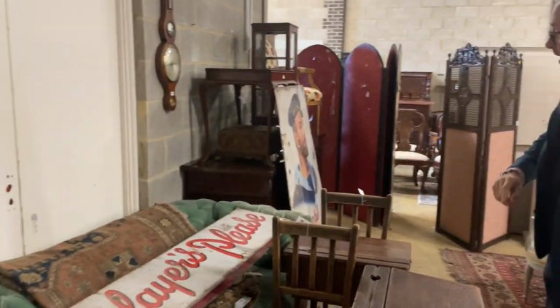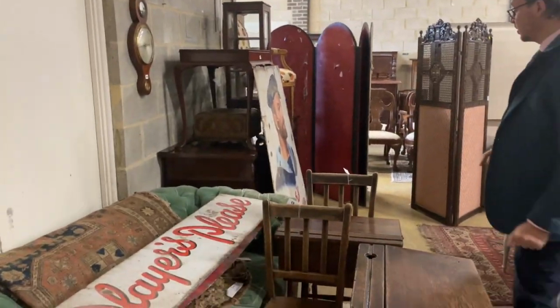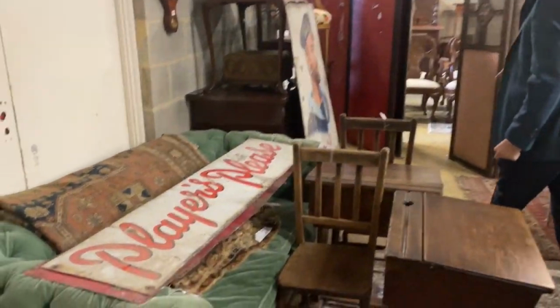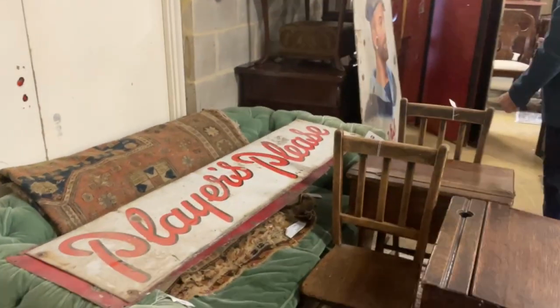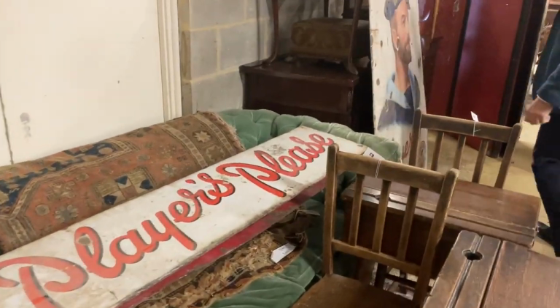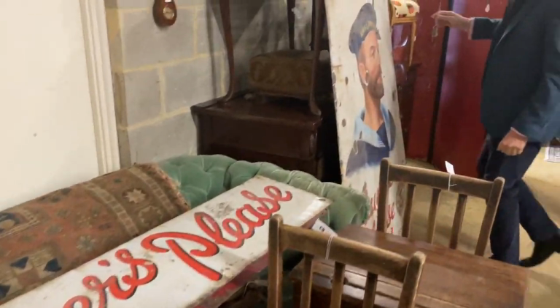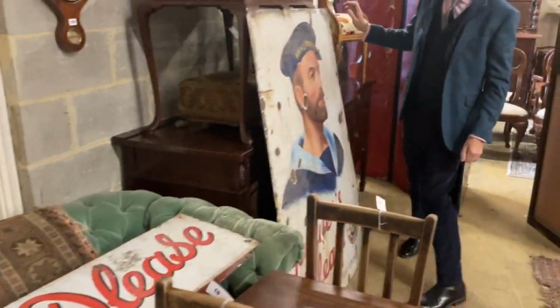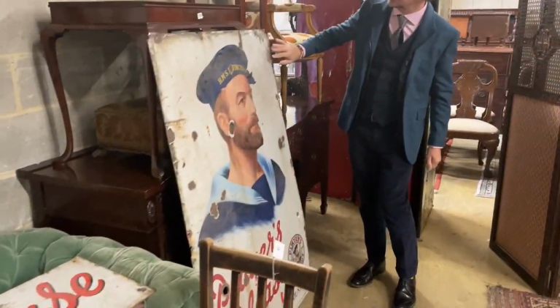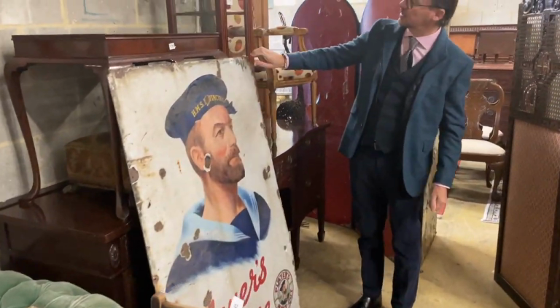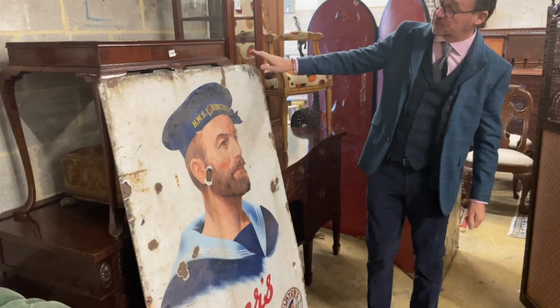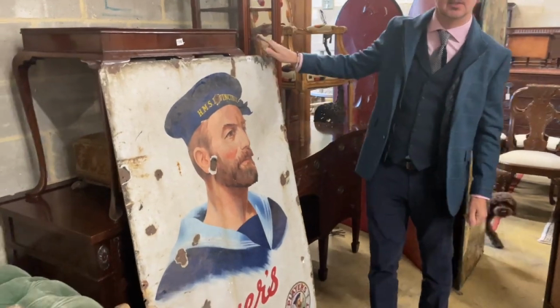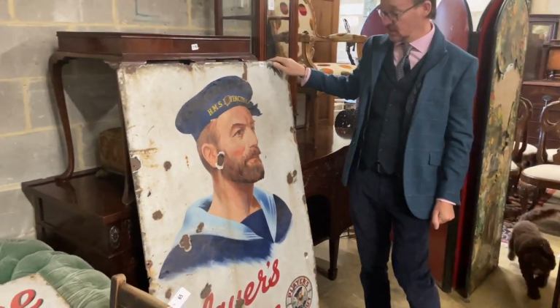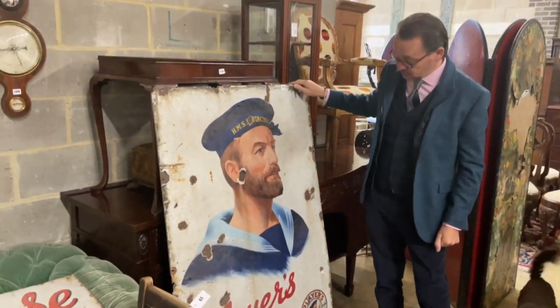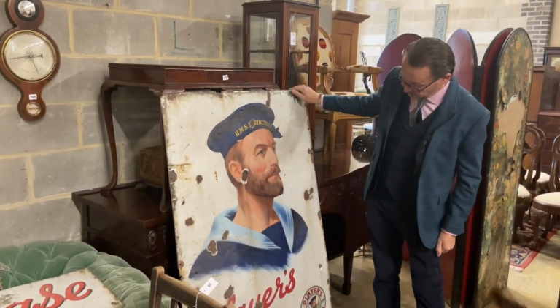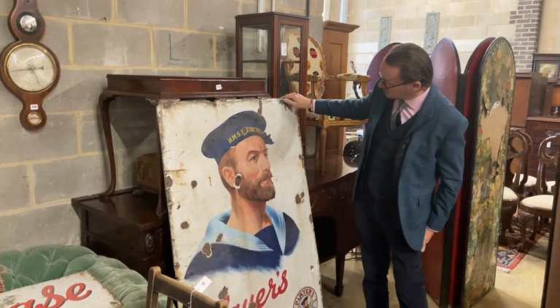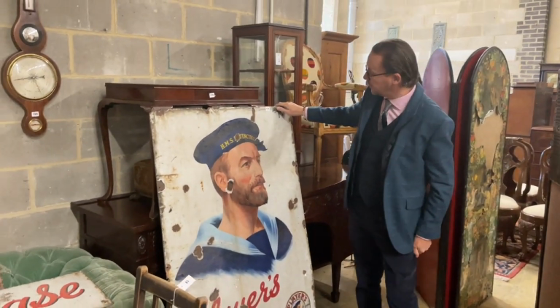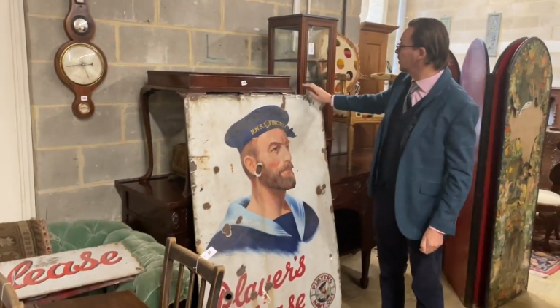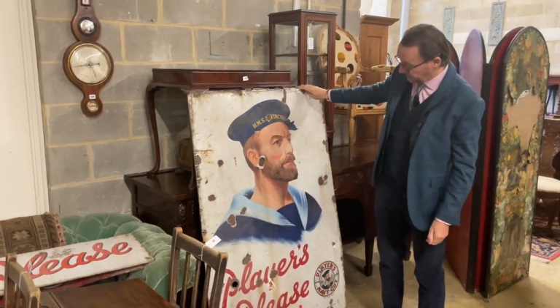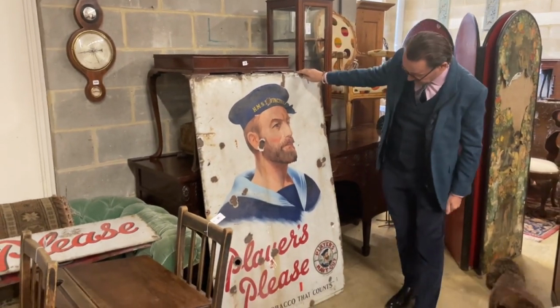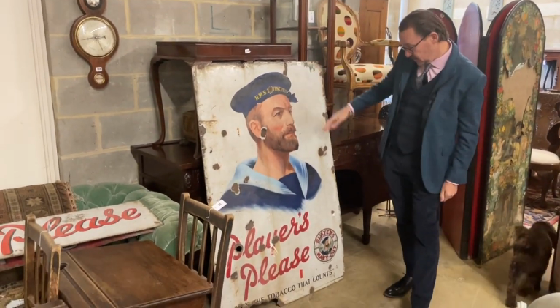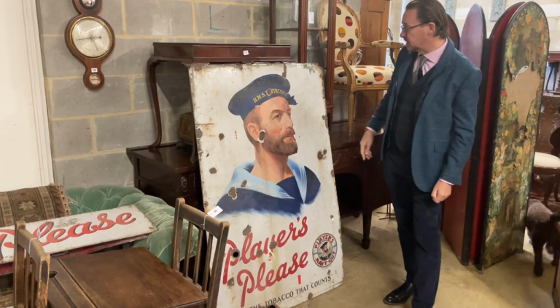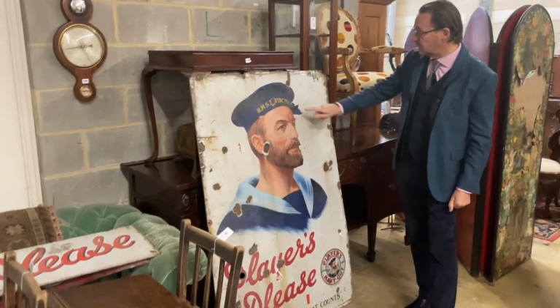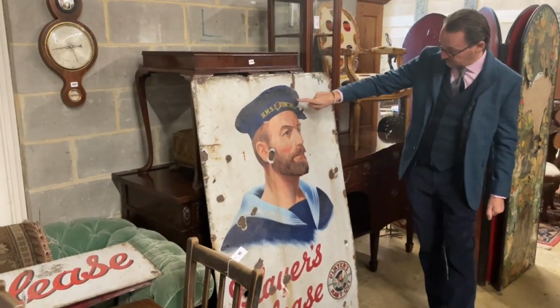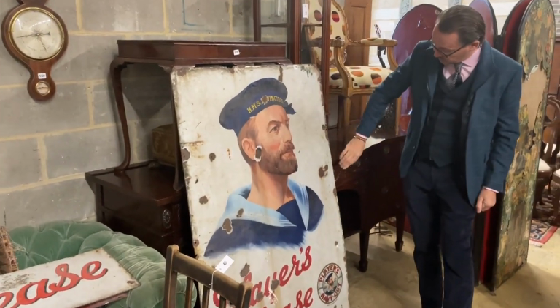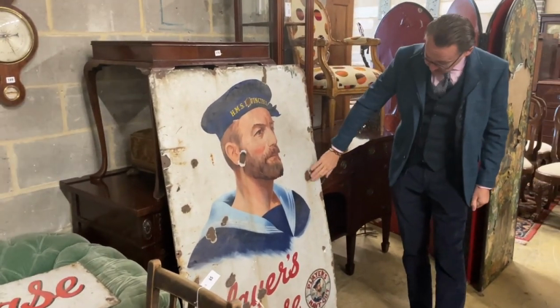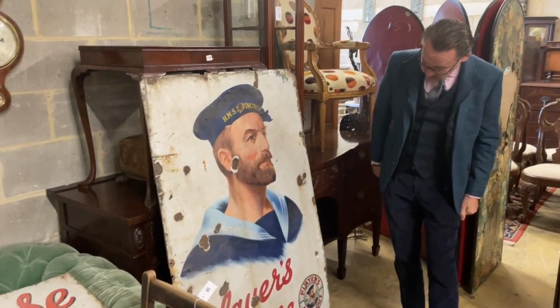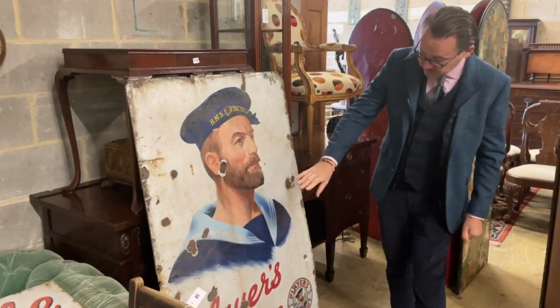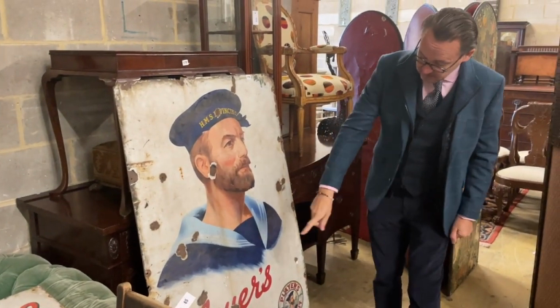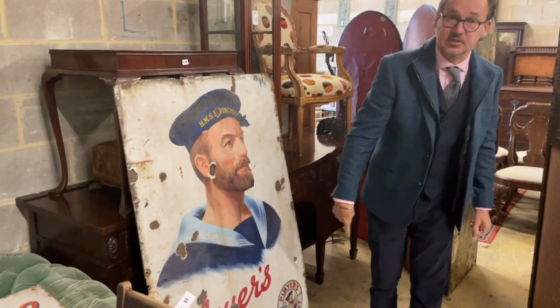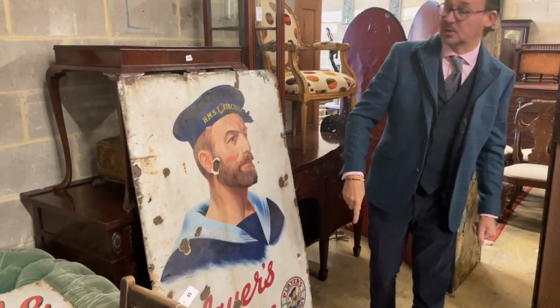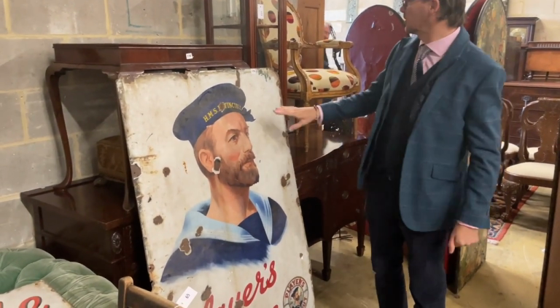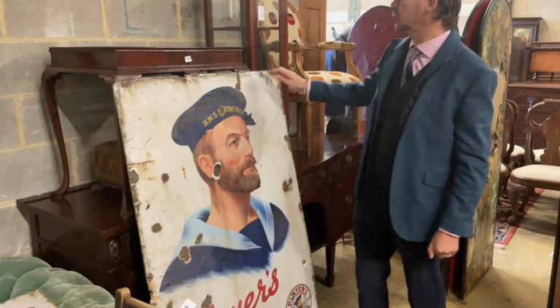Cigarettes, probably tobacco — not the most fashionable thing these days, but signs are. Look at this one. Good size, this. If you saw it in the photo you might not realise how big it was. Lot 178 — Players, please. HMS Invincible. Usual wear and tear and losses down the bottom, but not a bad thing, that.